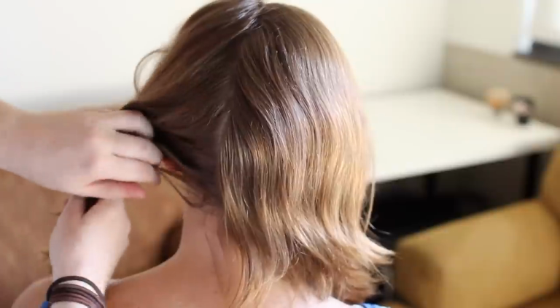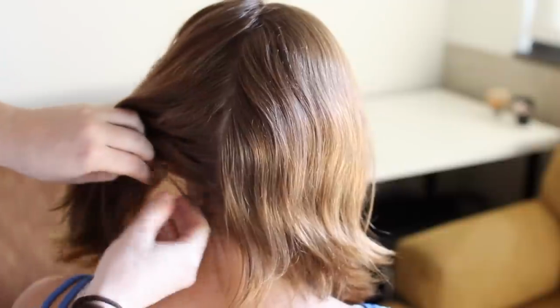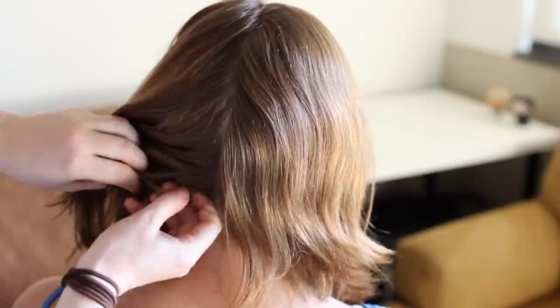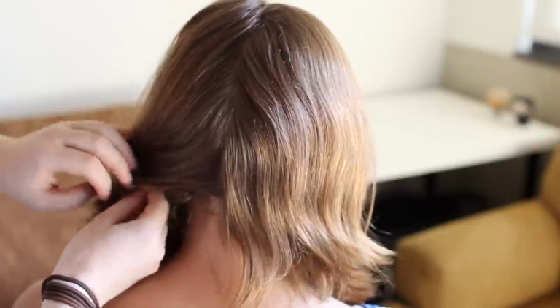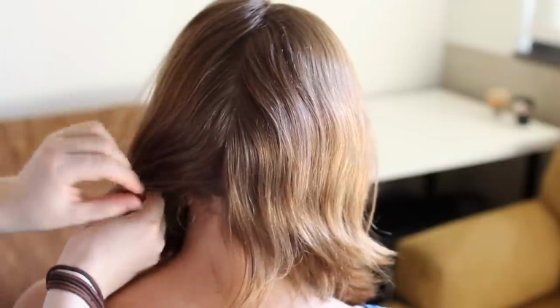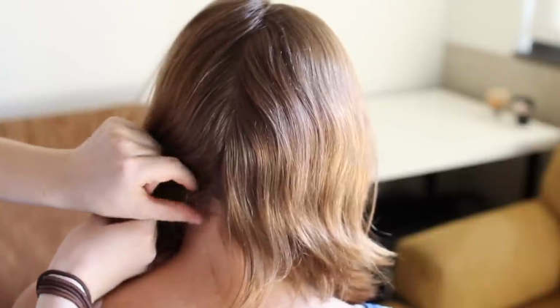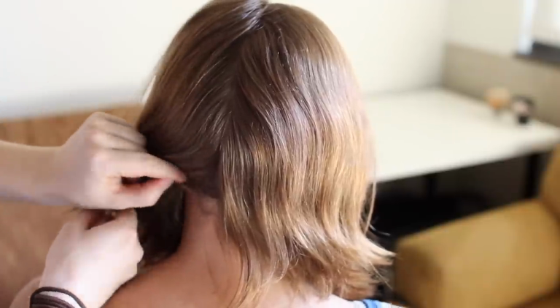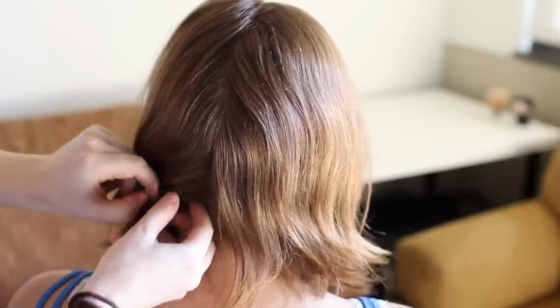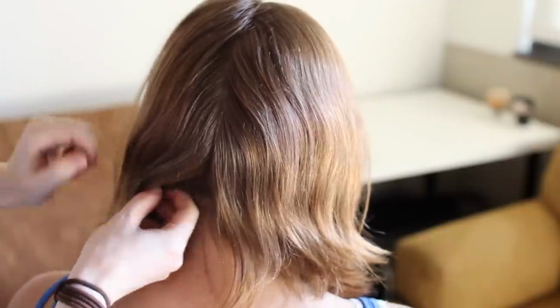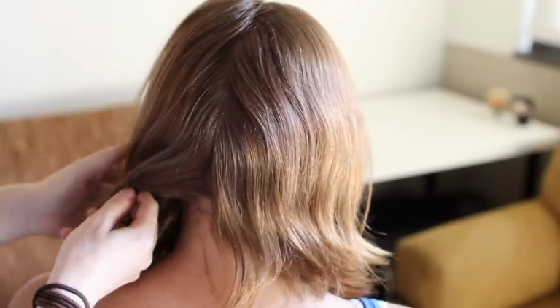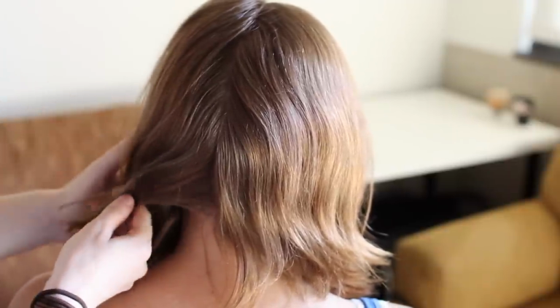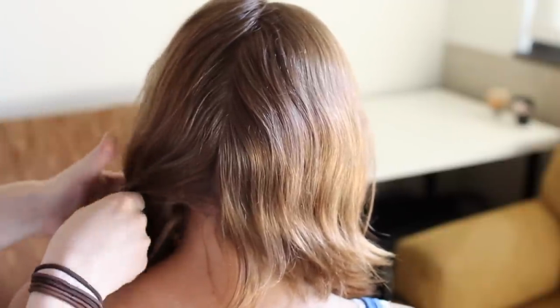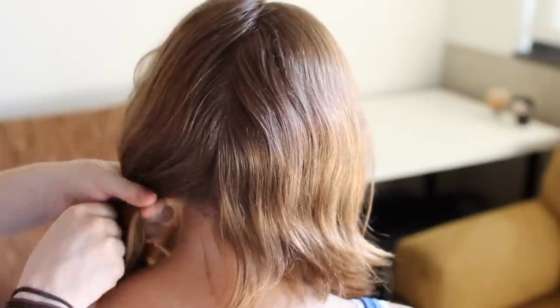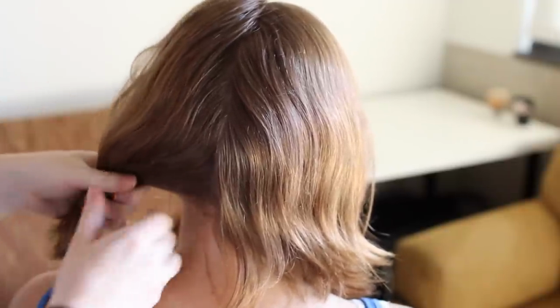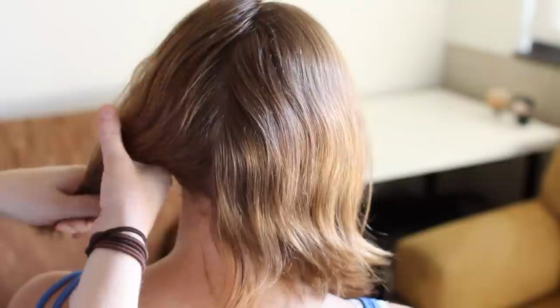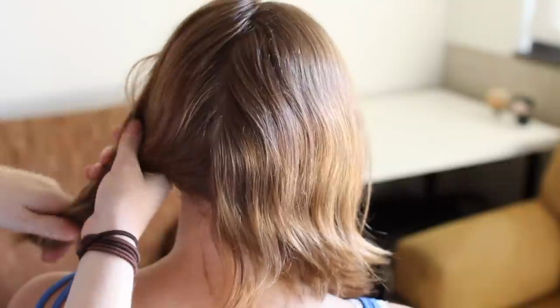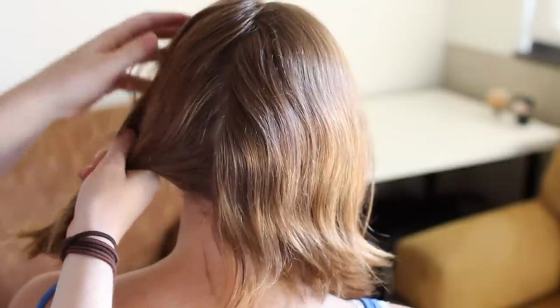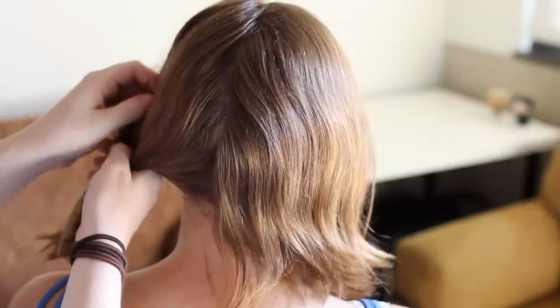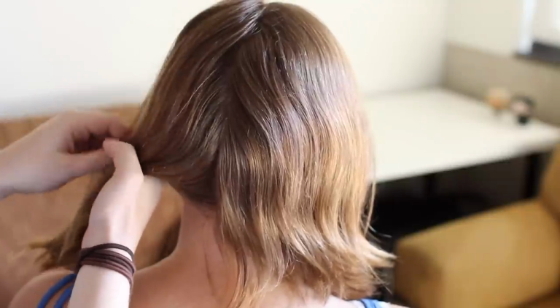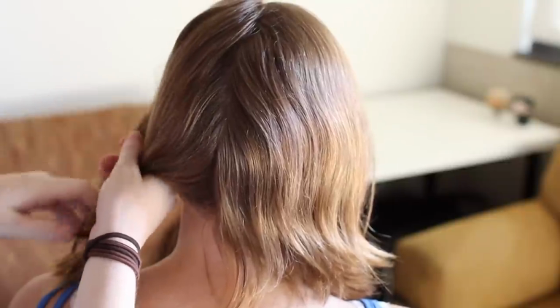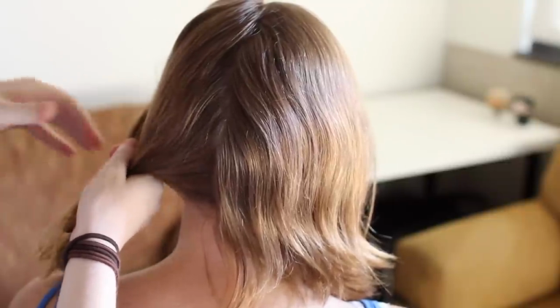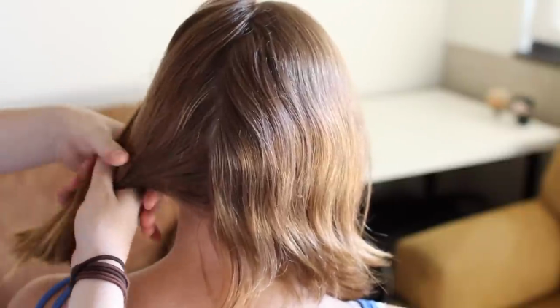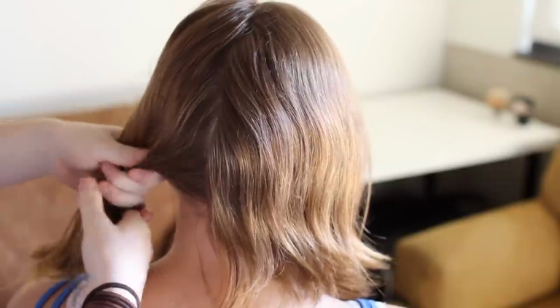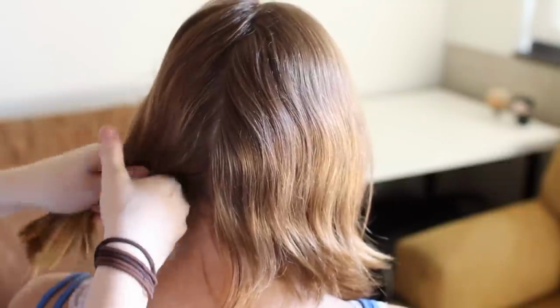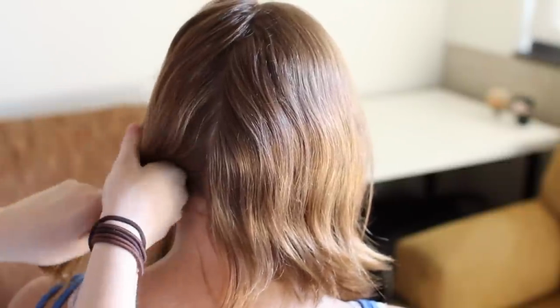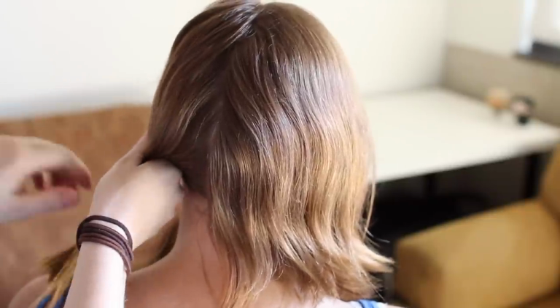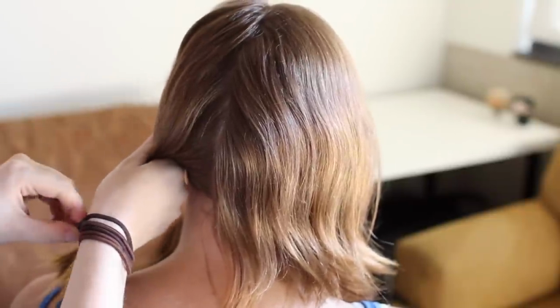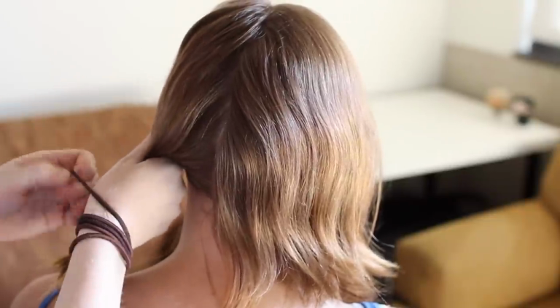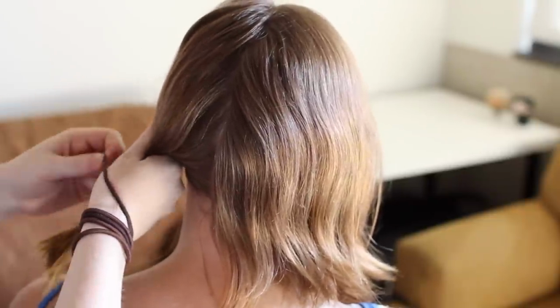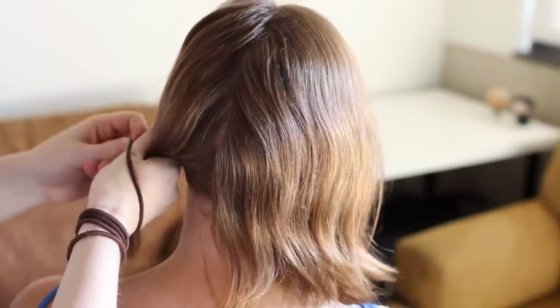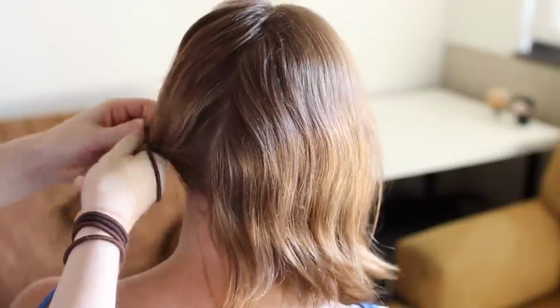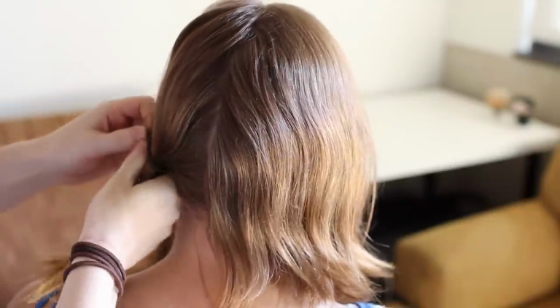I'll show you on my friend Claire here what it's like to do this braid on short hair, but I'll also show you a shot of me doing it on myself so you can see how to approach it if you're going to do the DIY route.